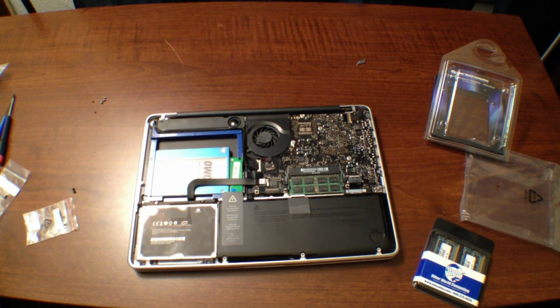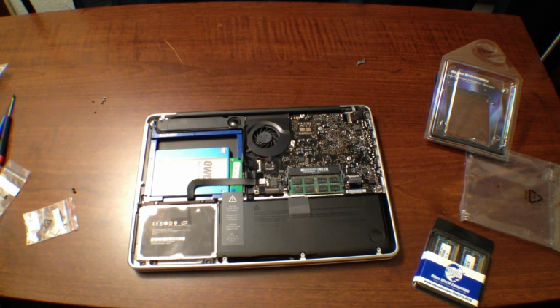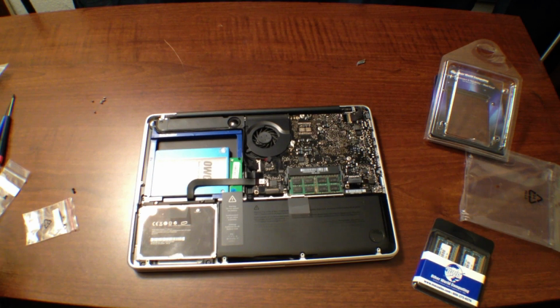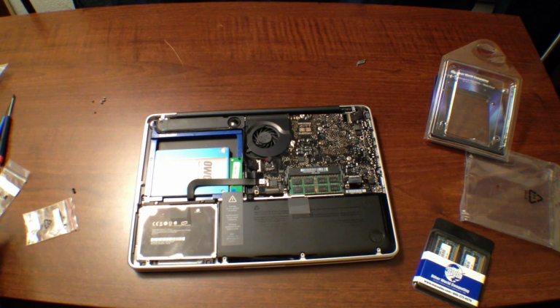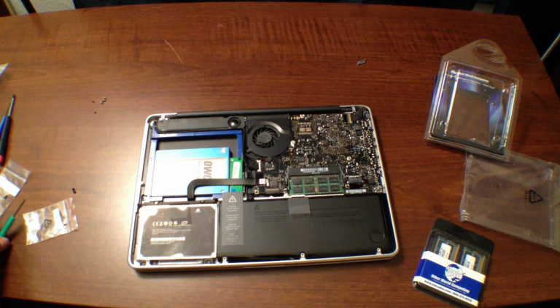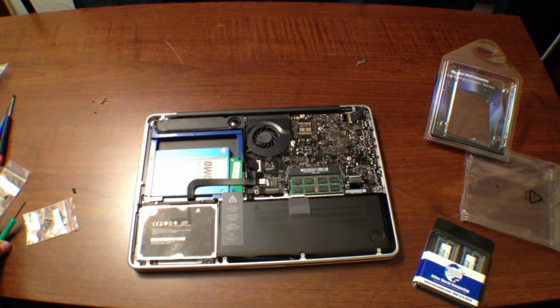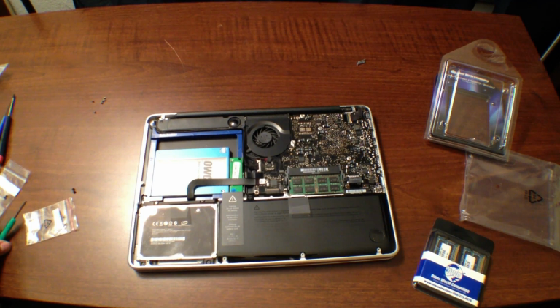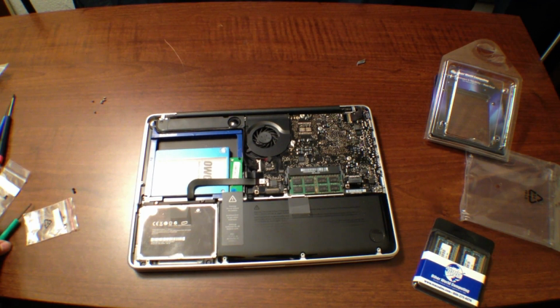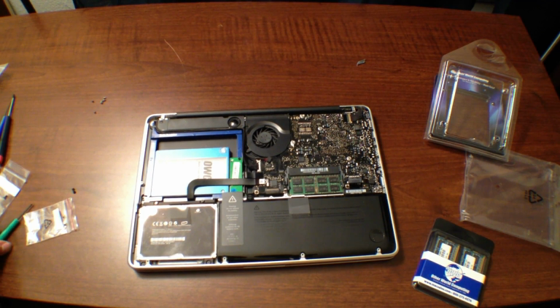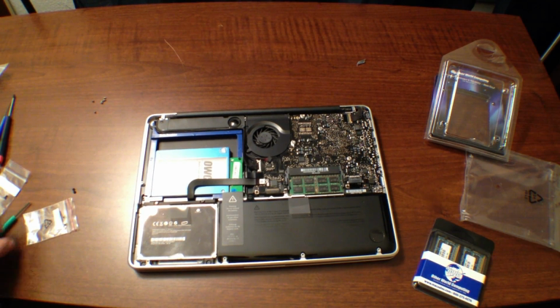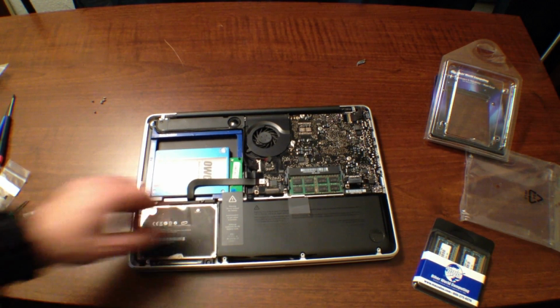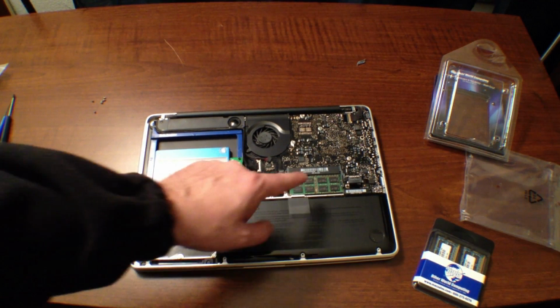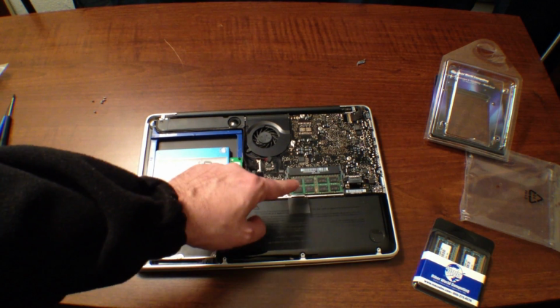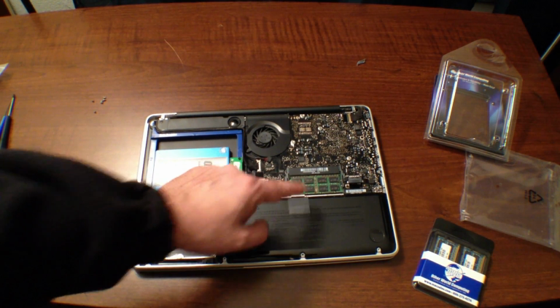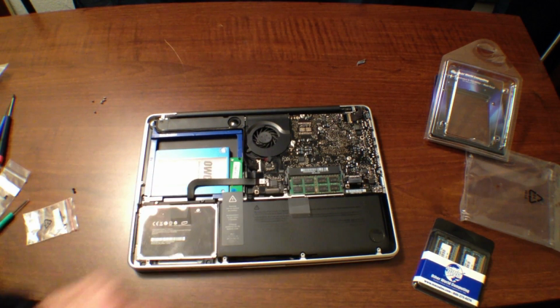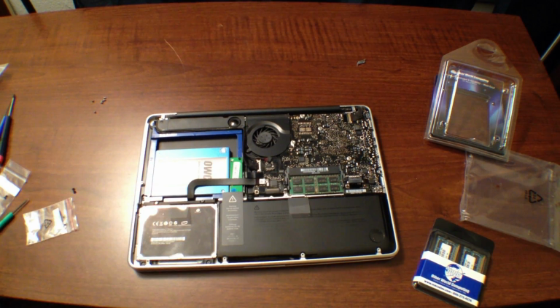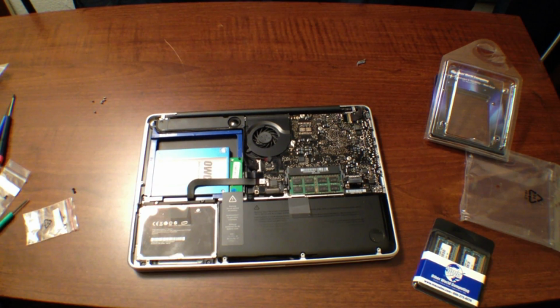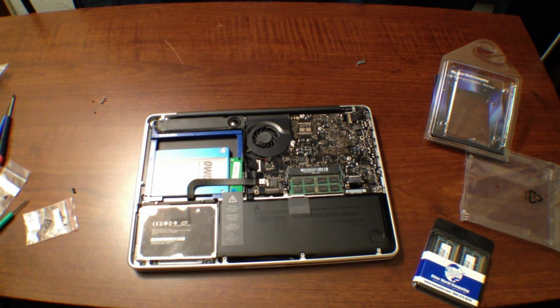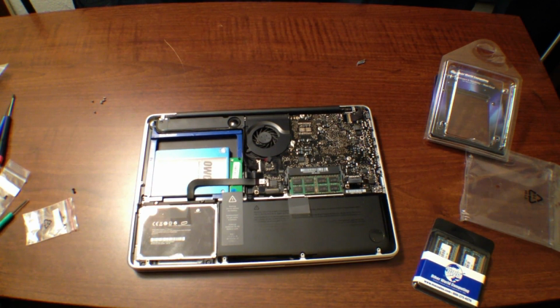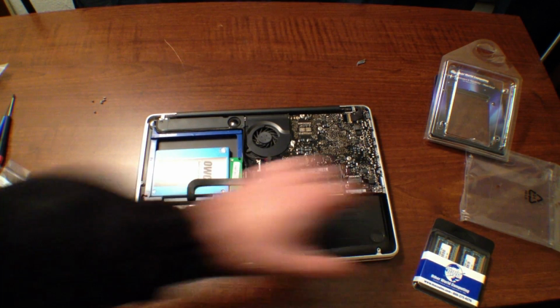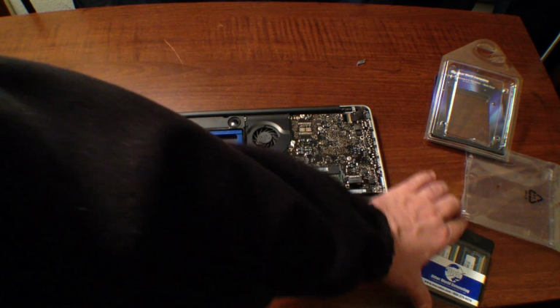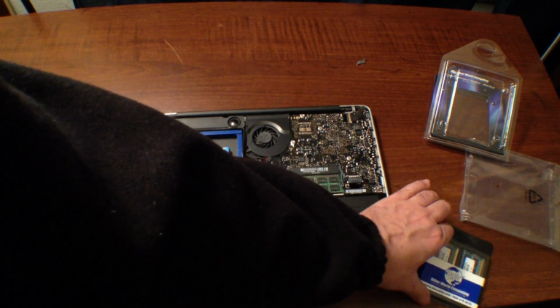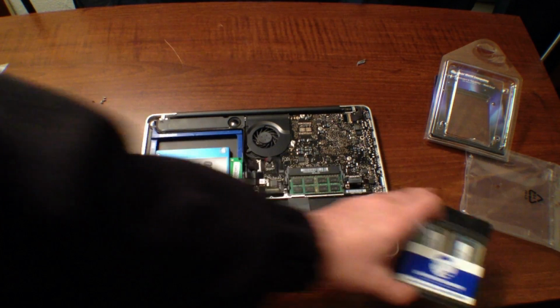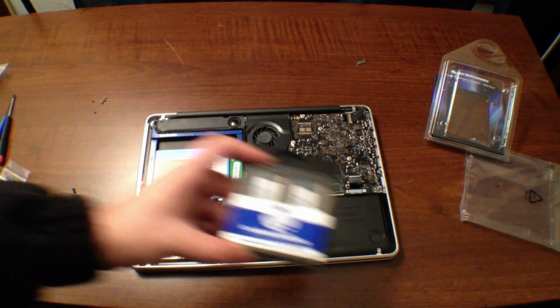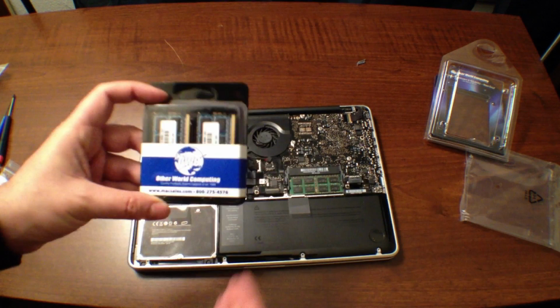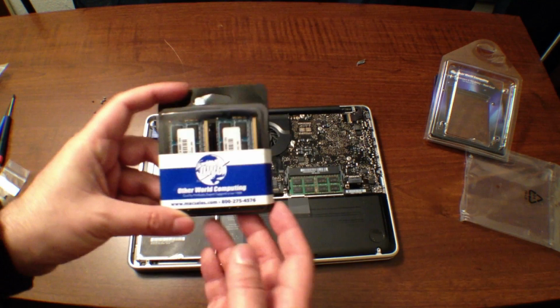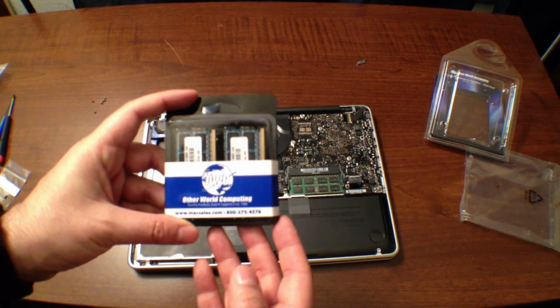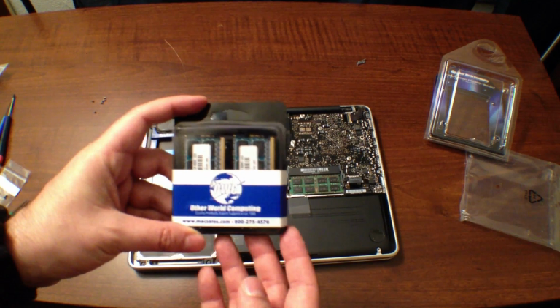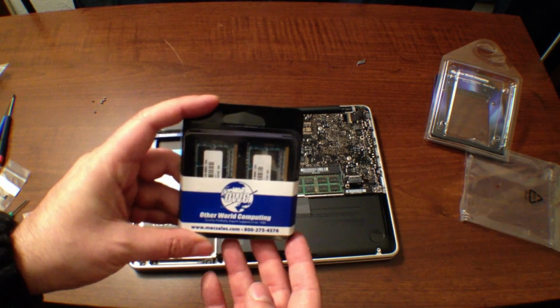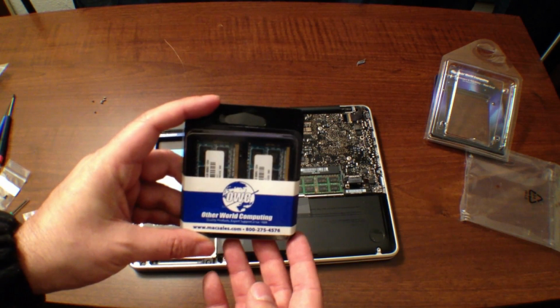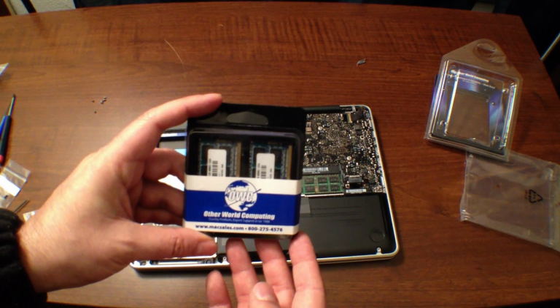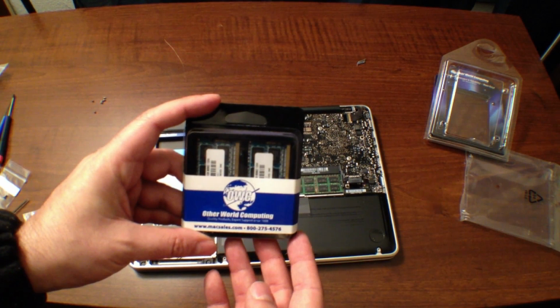Next we're going to move on to exchanging the RAM modules, which I have right here. Stay tuned for that.